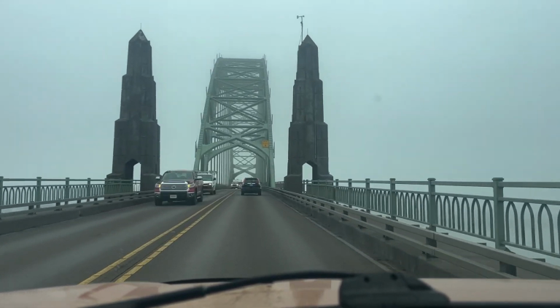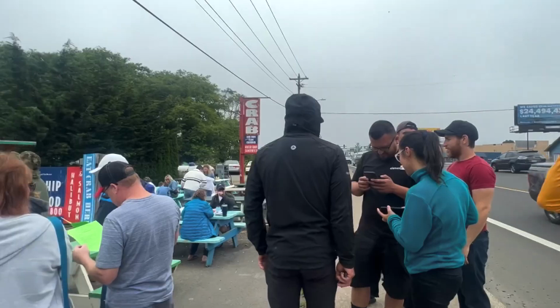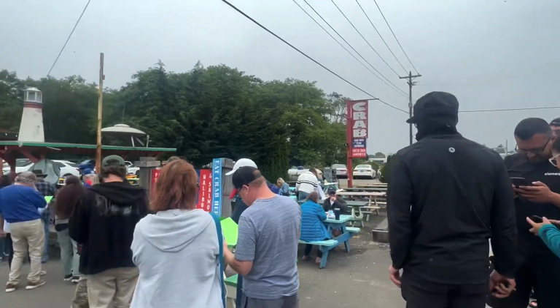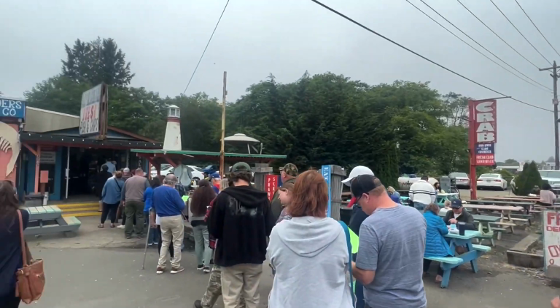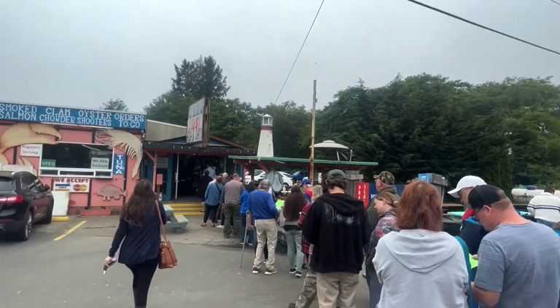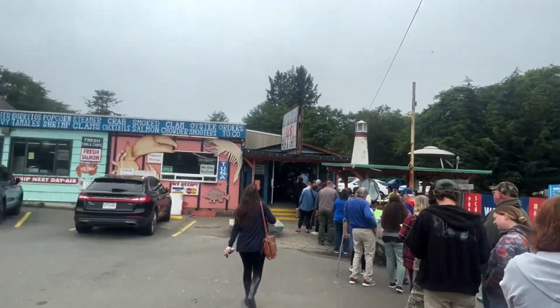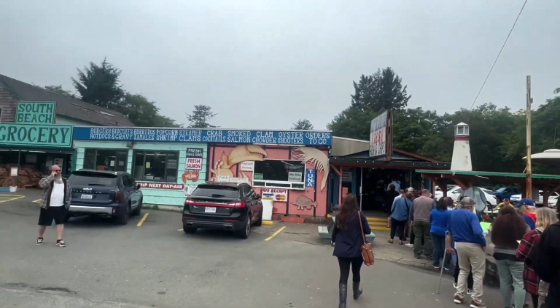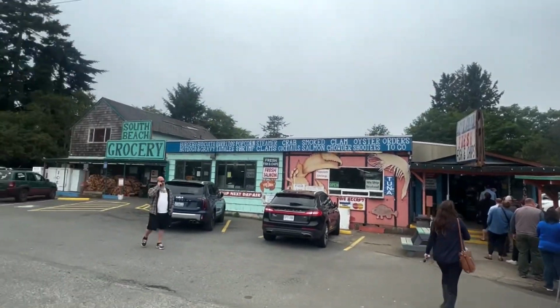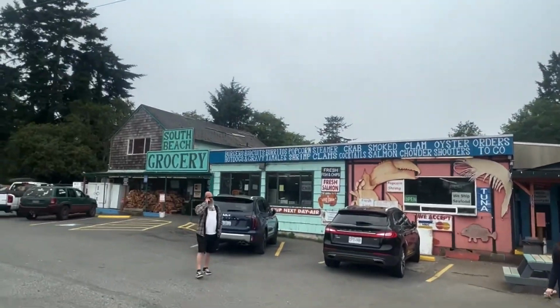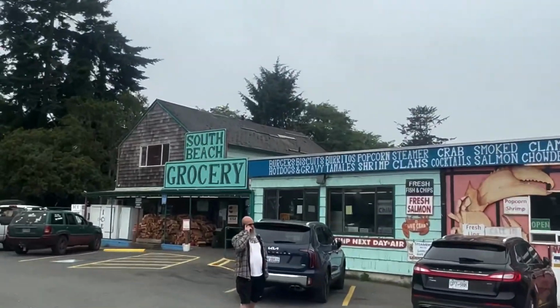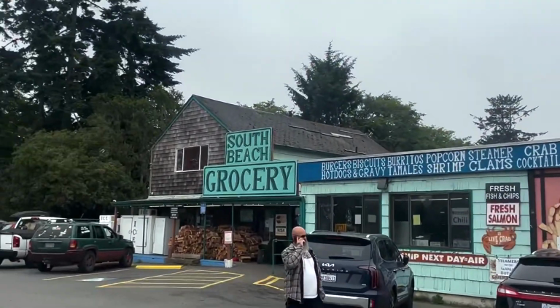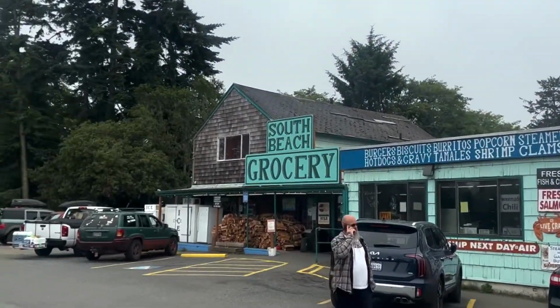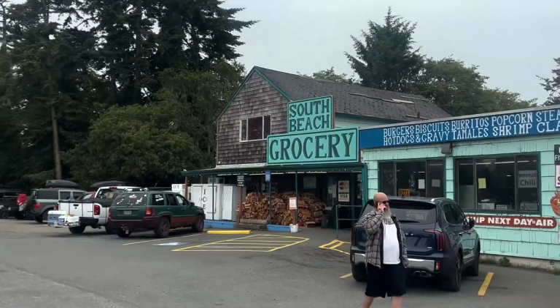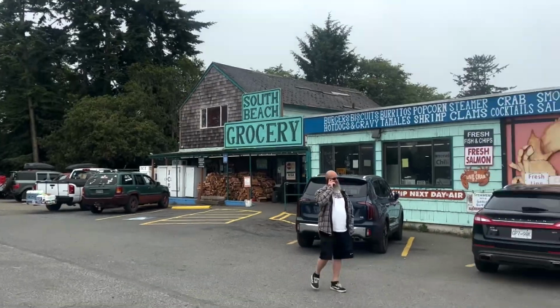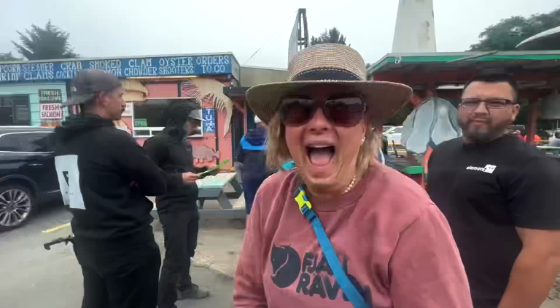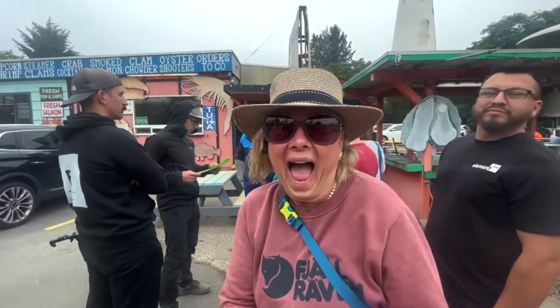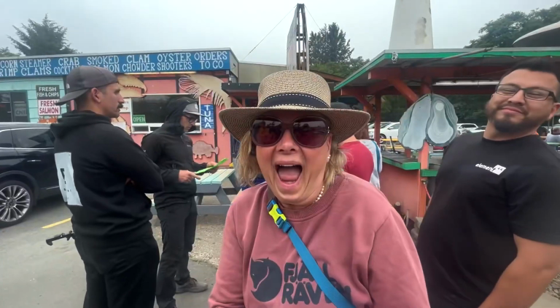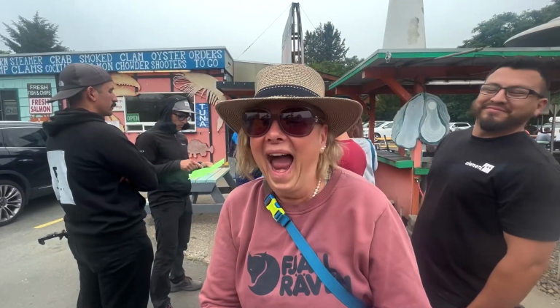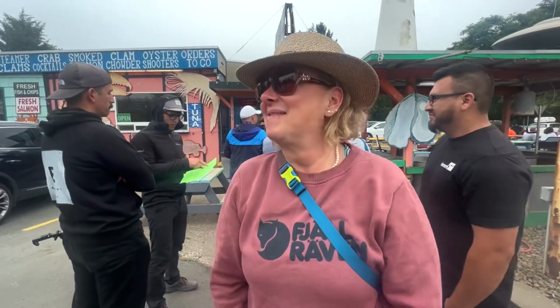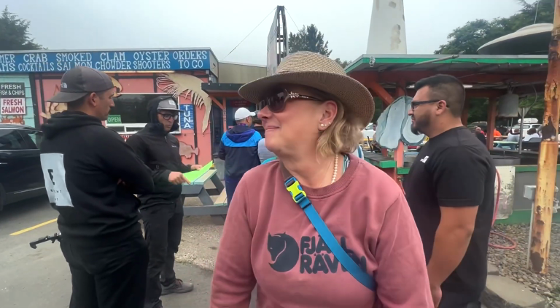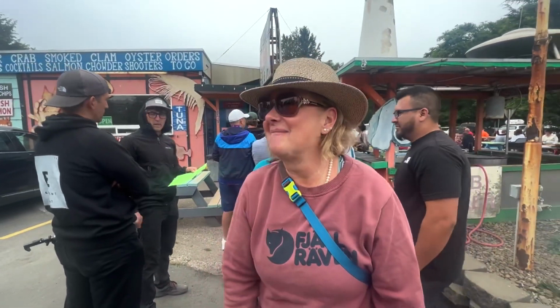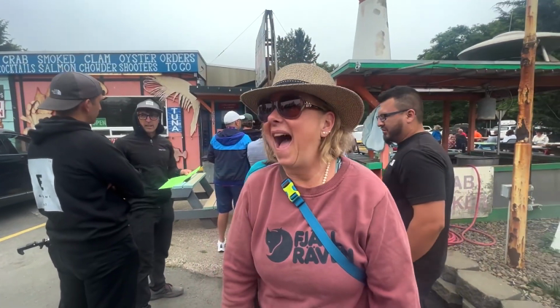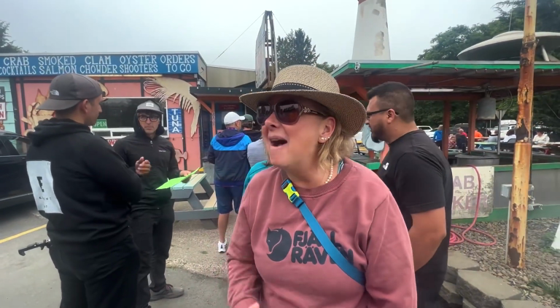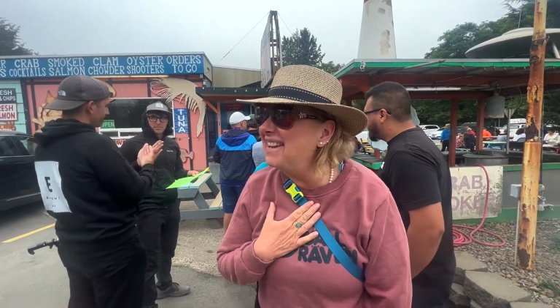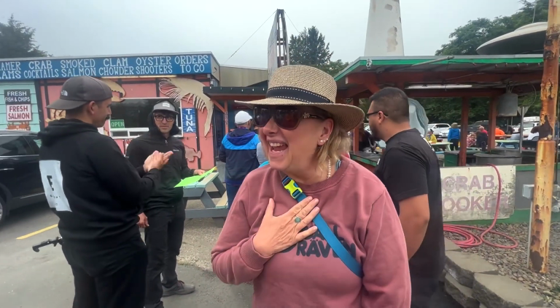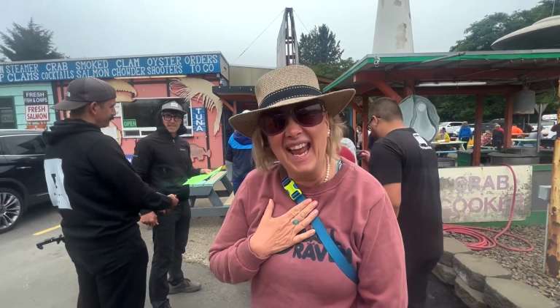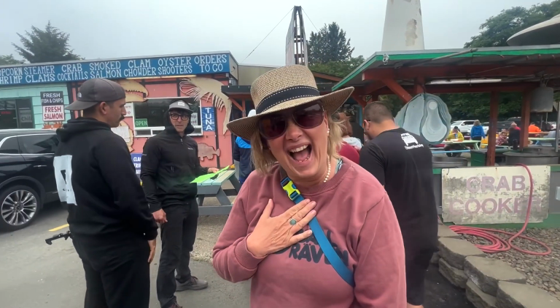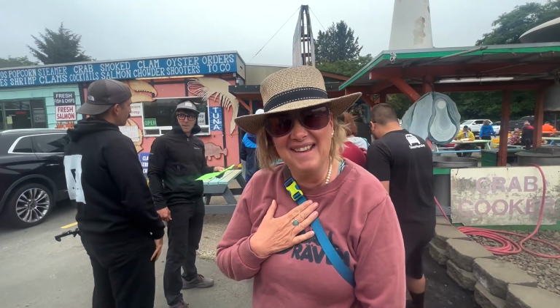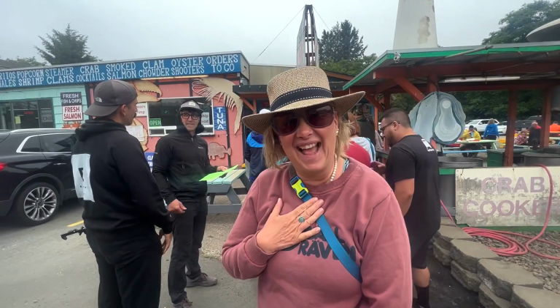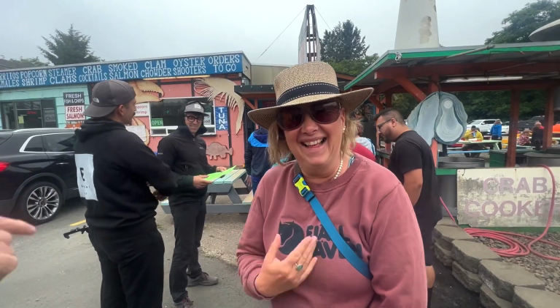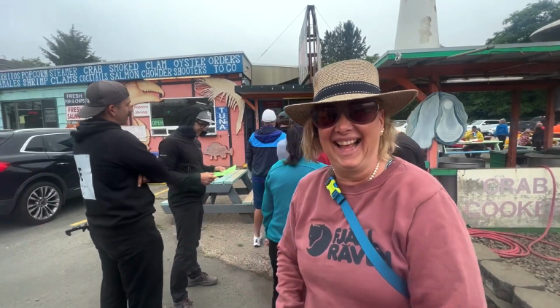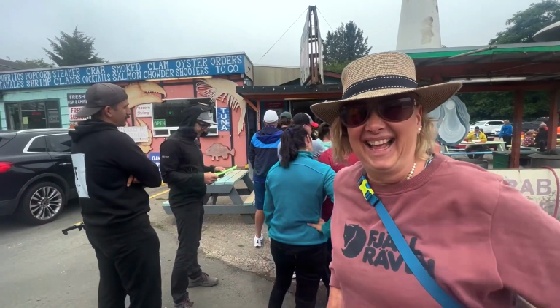We just arrived at South Beach Grocery. Hi Mindy, I'm on TV — yeah, I'm on my big 75-inch.